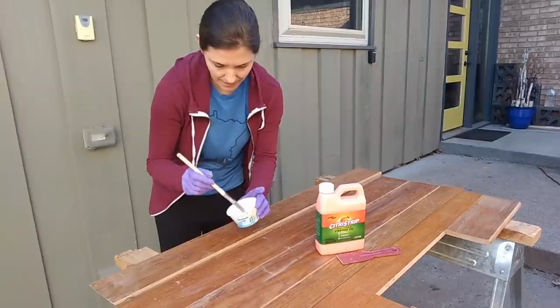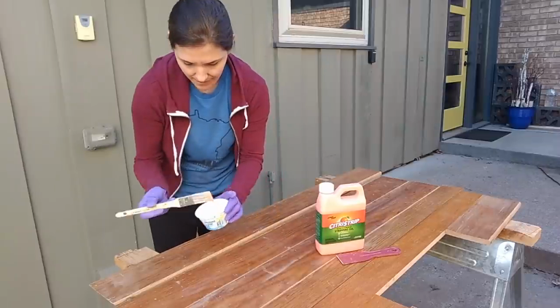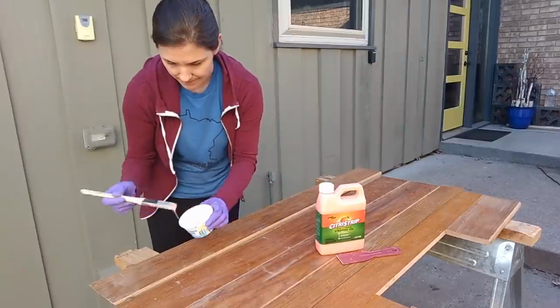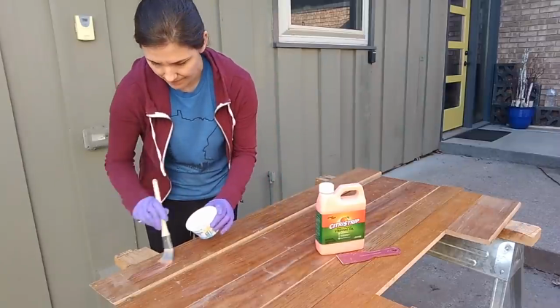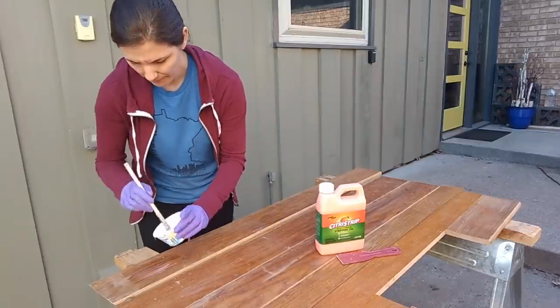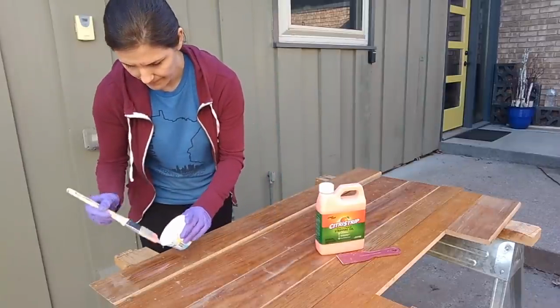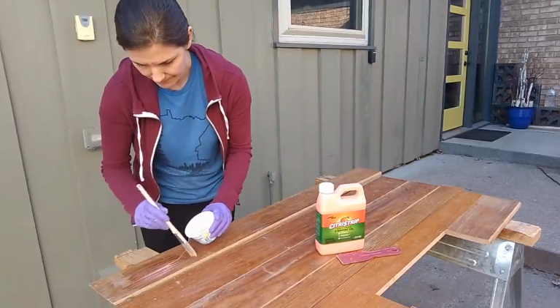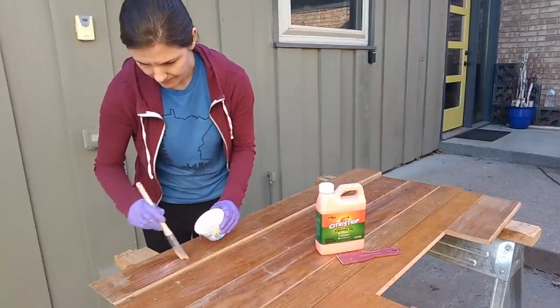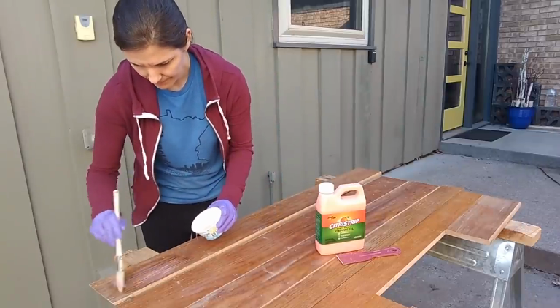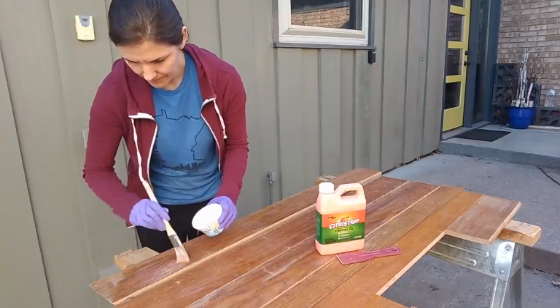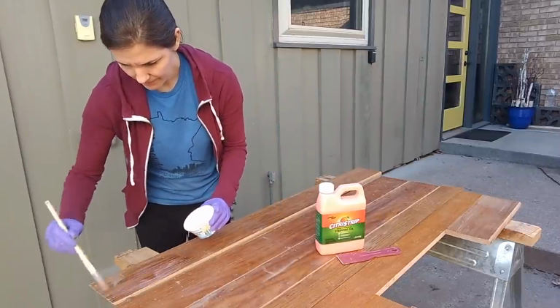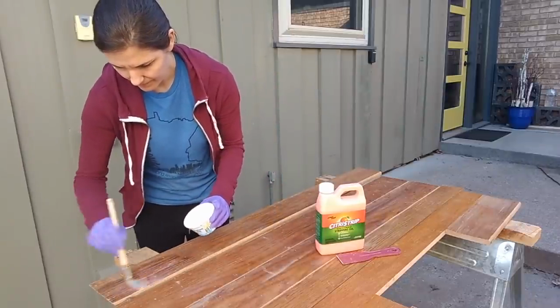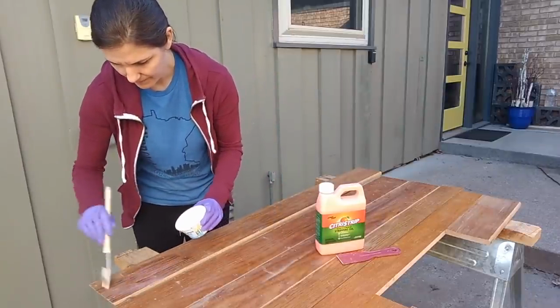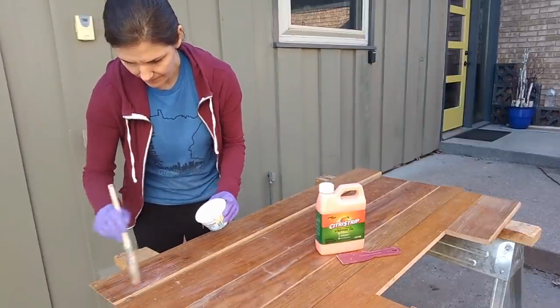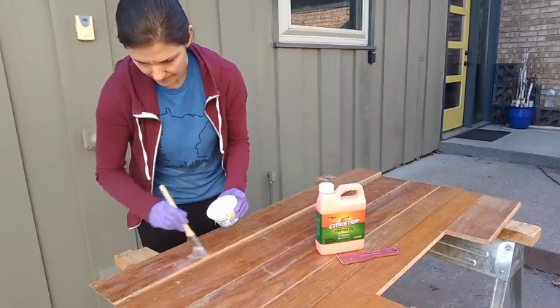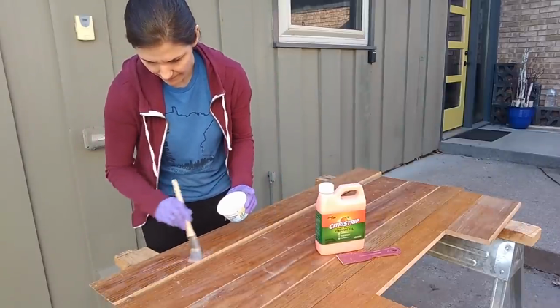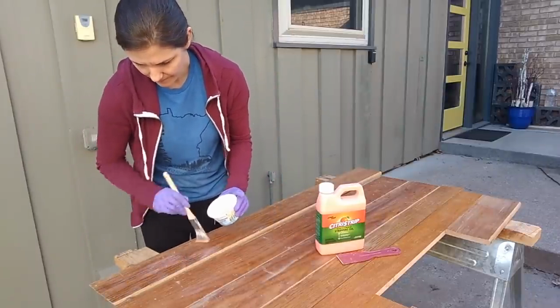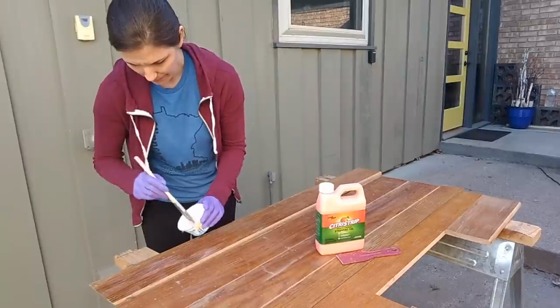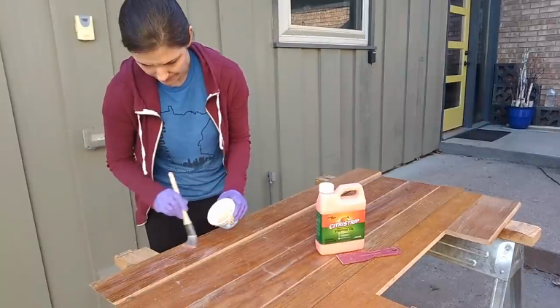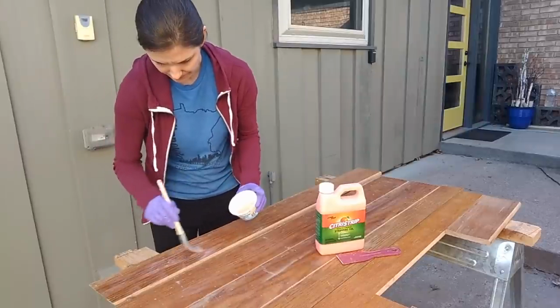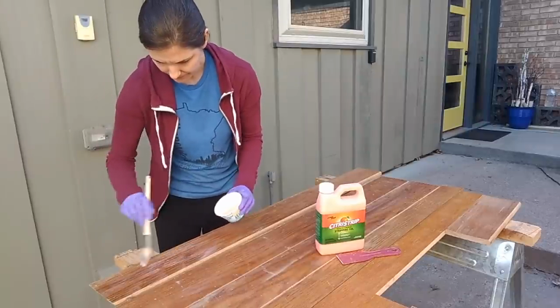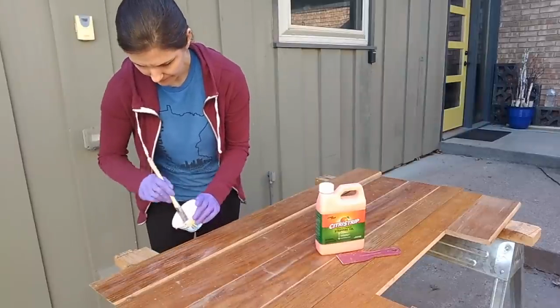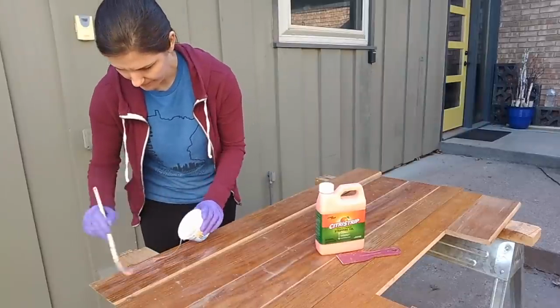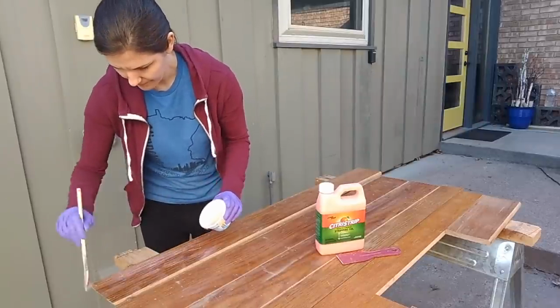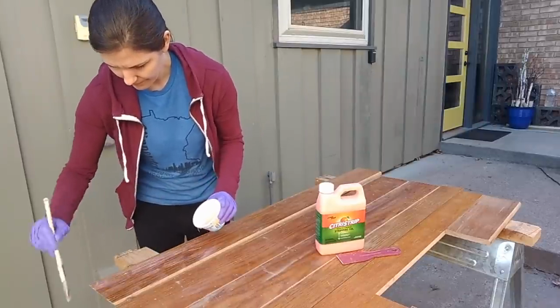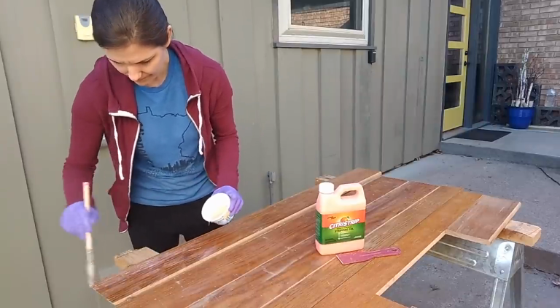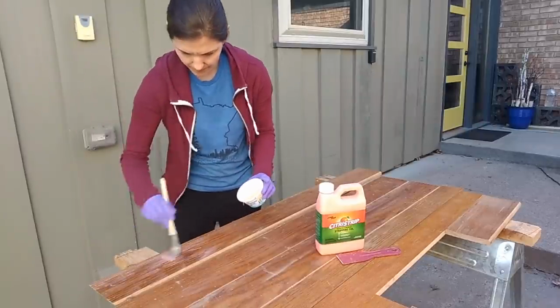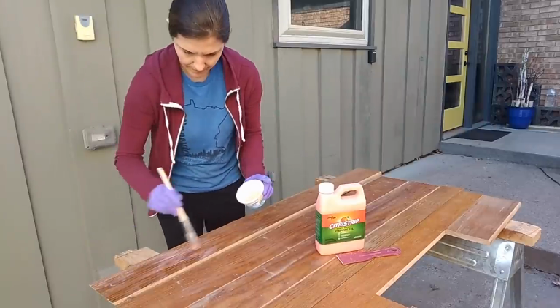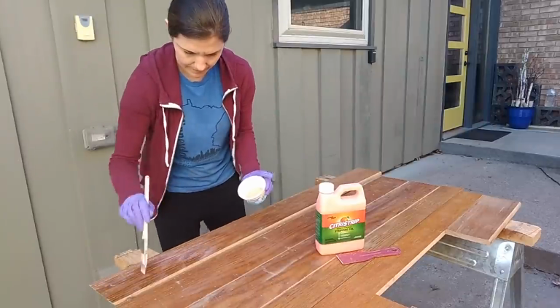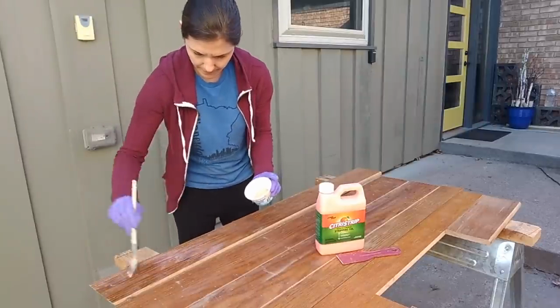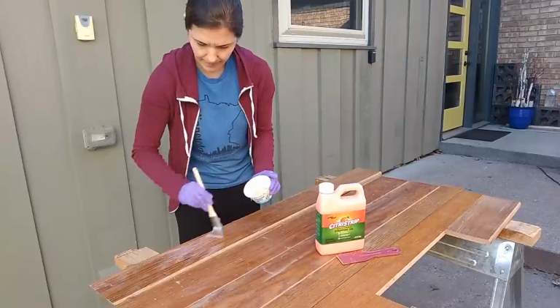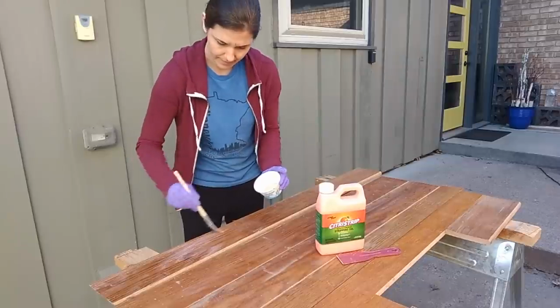Hi everyone, it's Melissa from Welcome to the Woods. In this video, I'm going to share with you a project that my sister Christy did repurposing old oak trim into a beautiful modern slat bench.